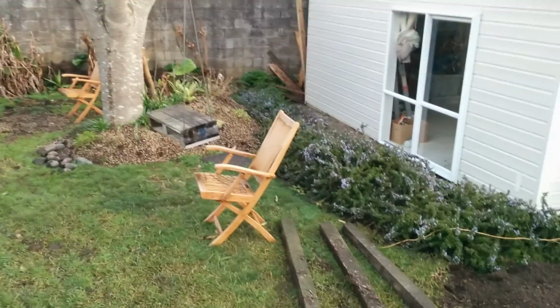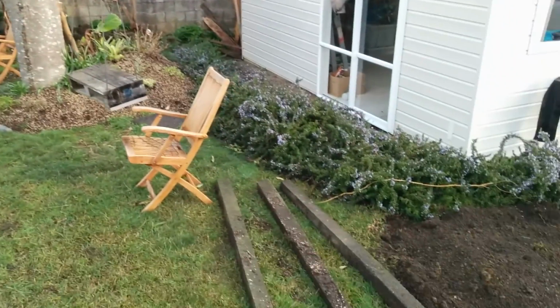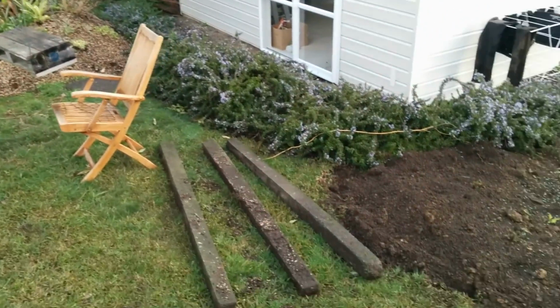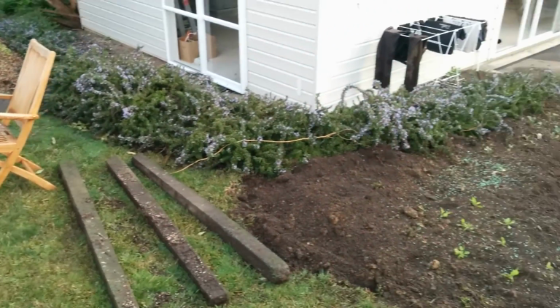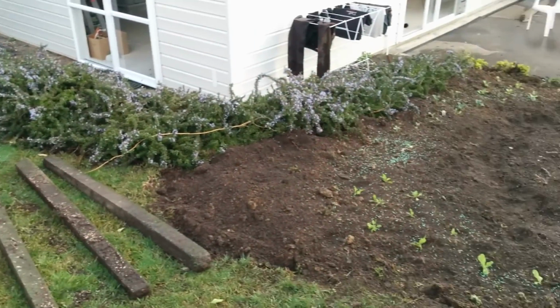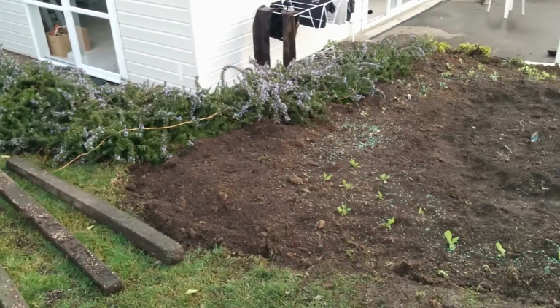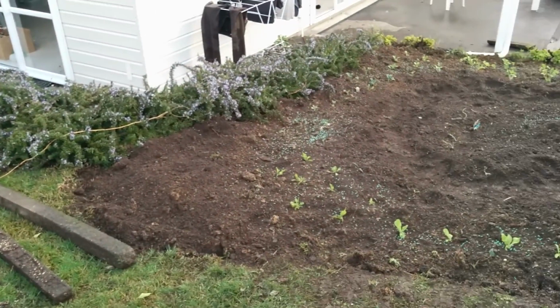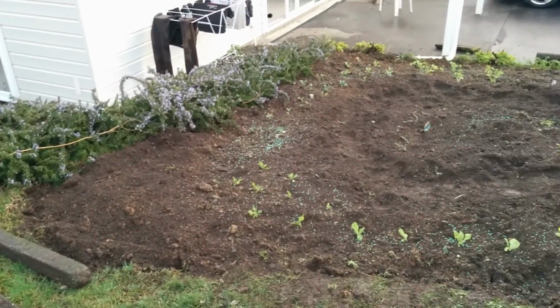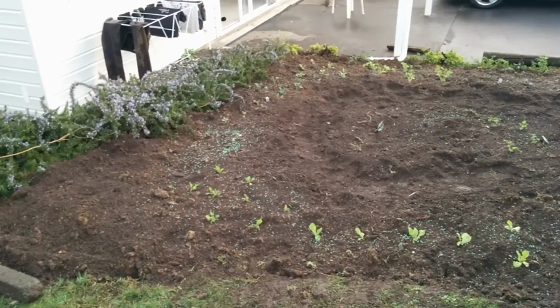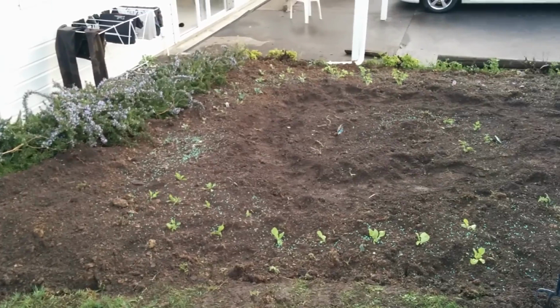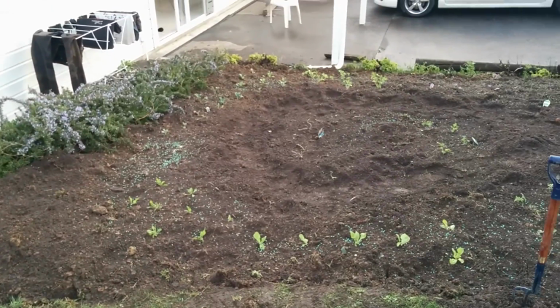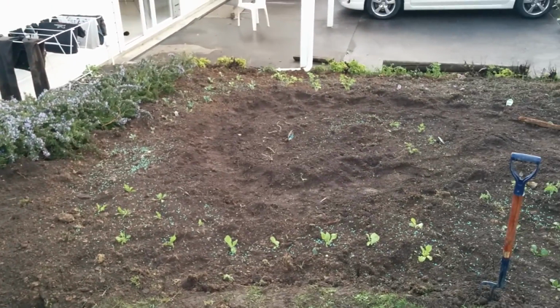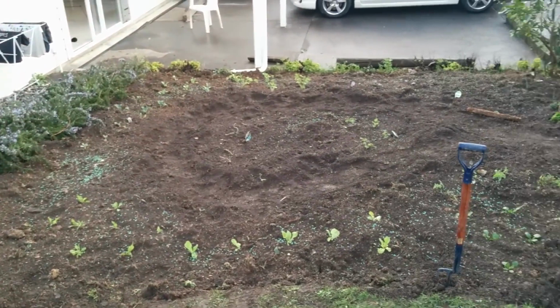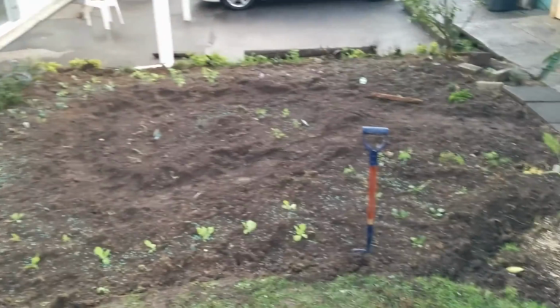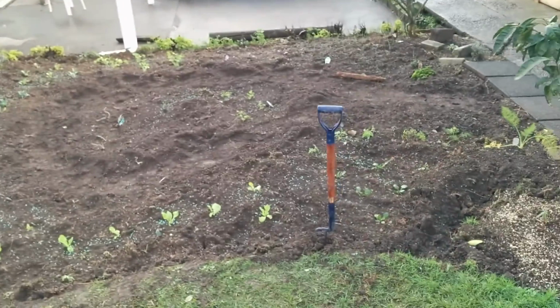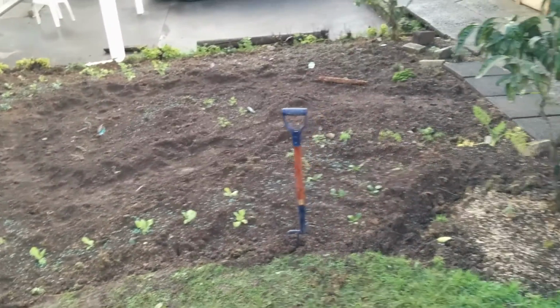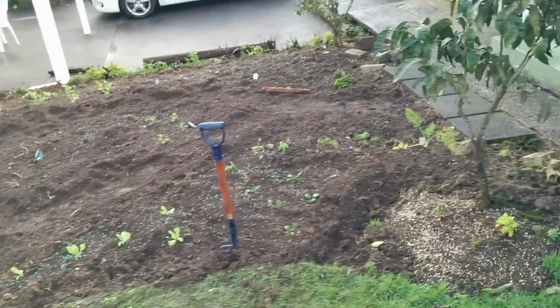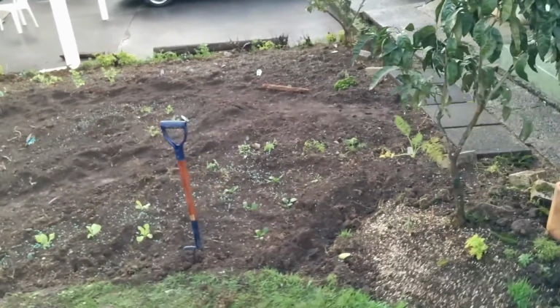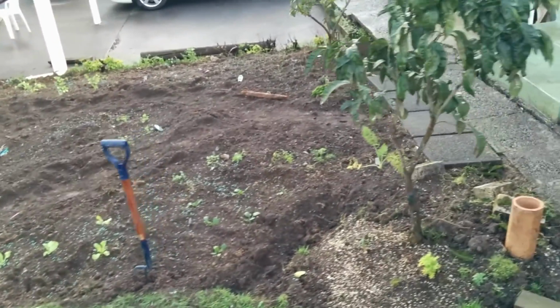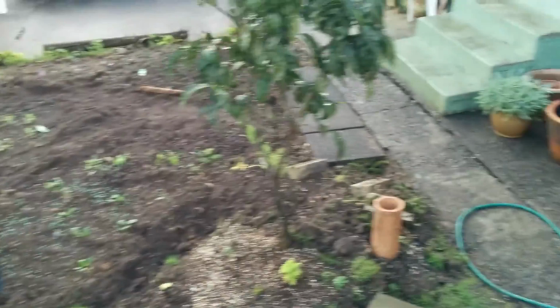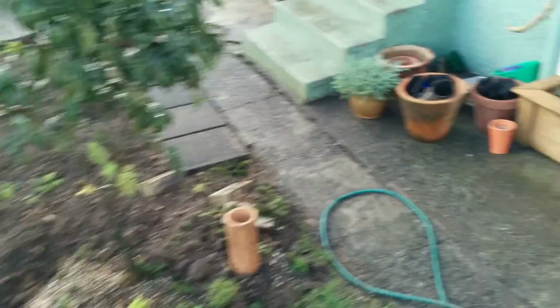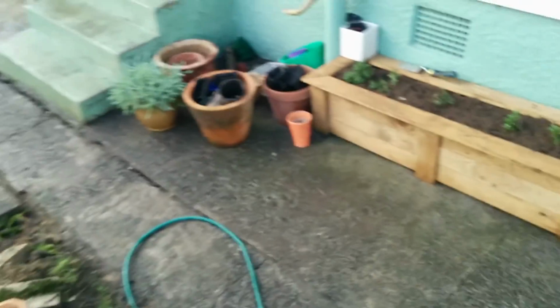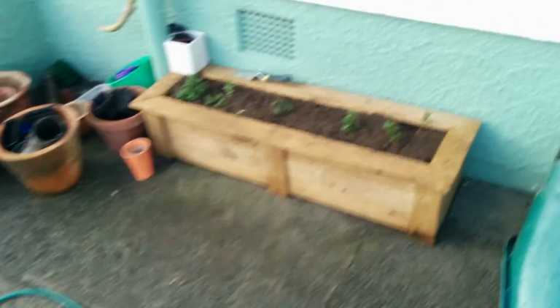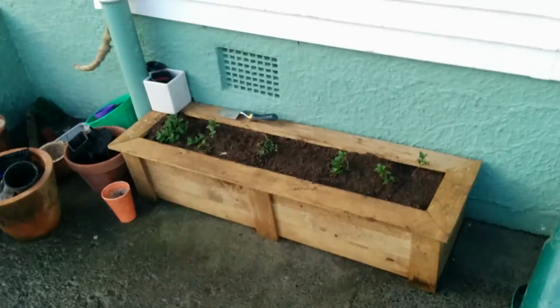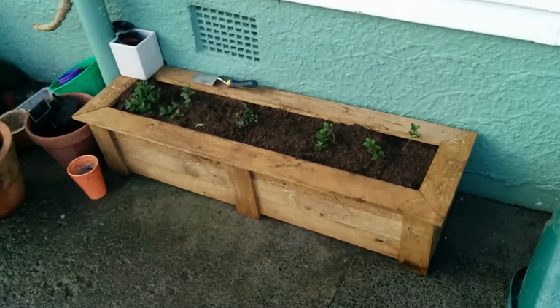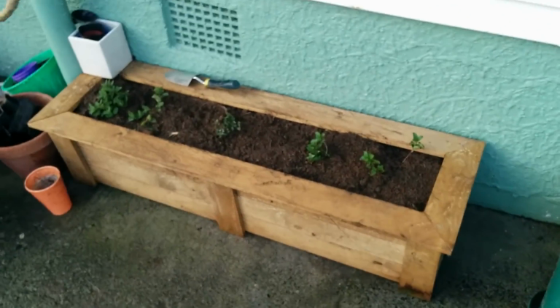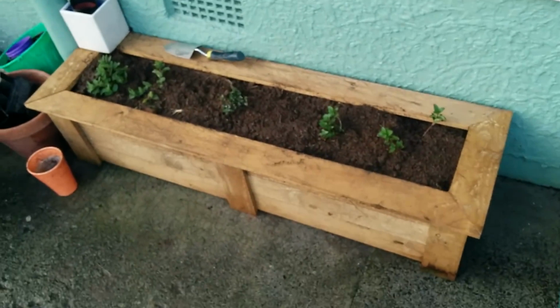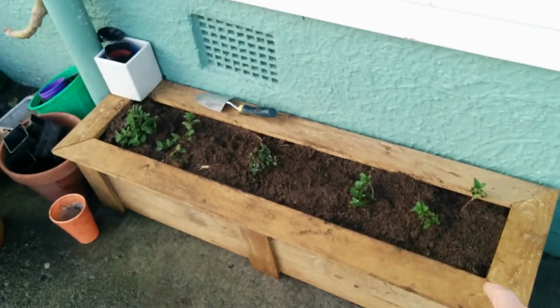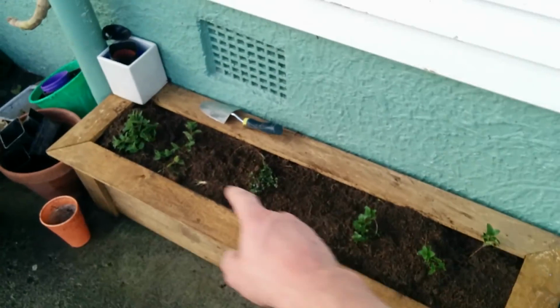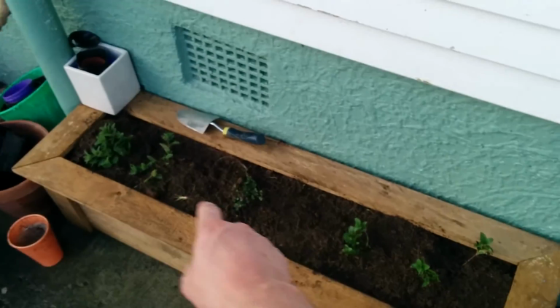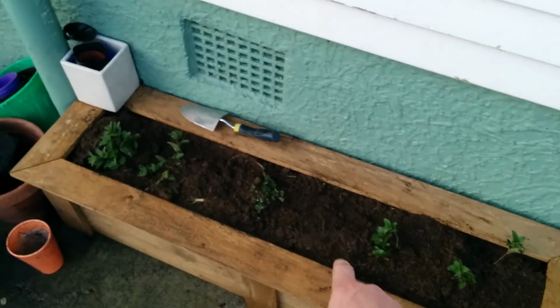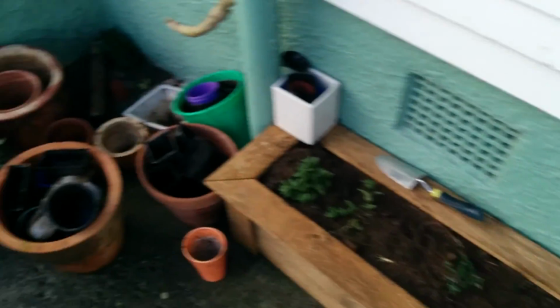But today I finished the Vichy Garden. Took a lot of digging. So here we have my mint bed — mint, apple mint, and thyme.